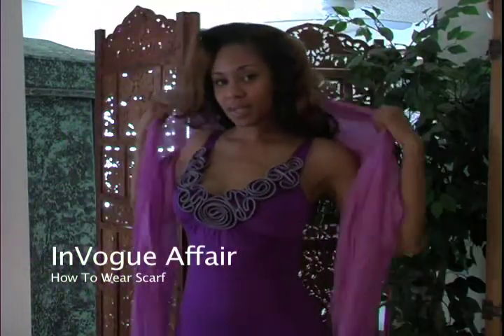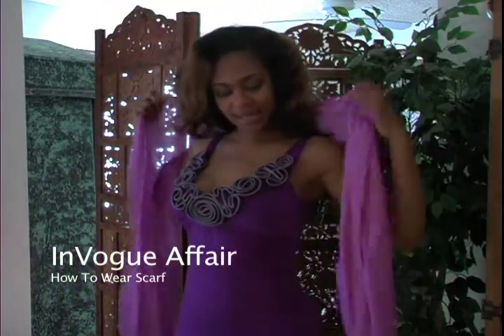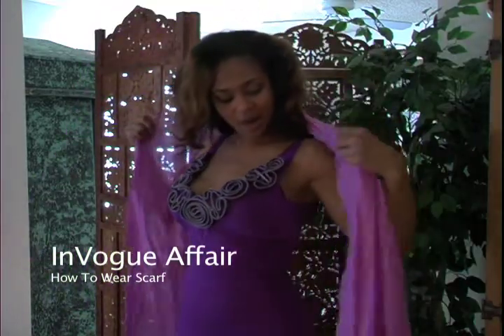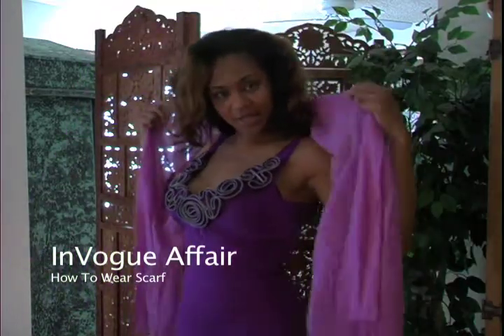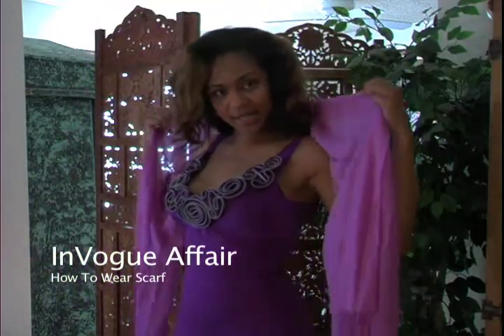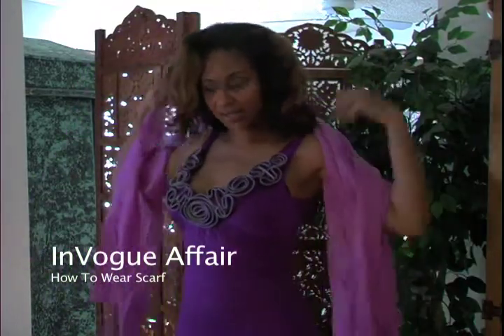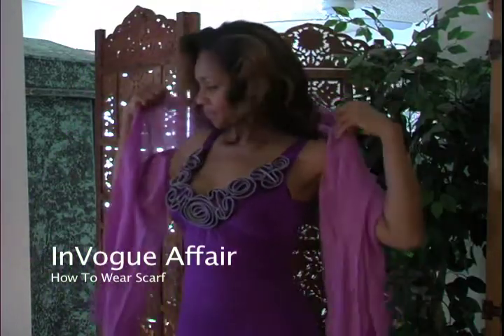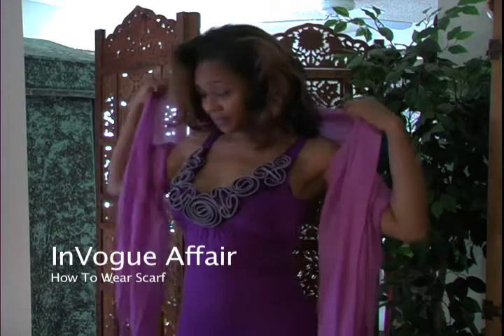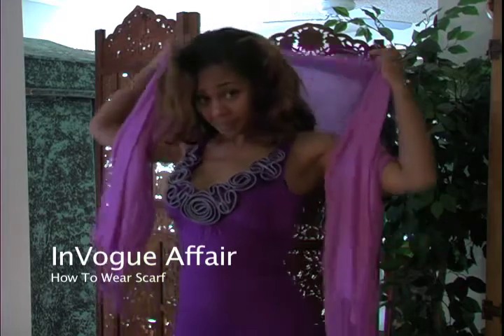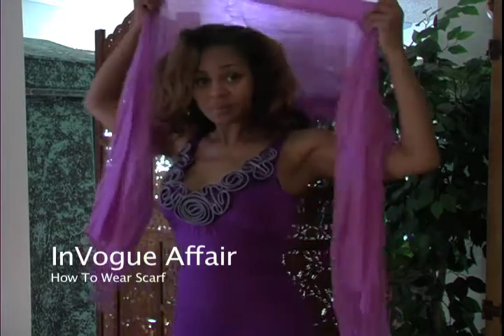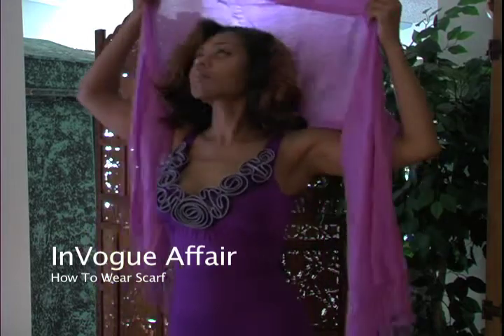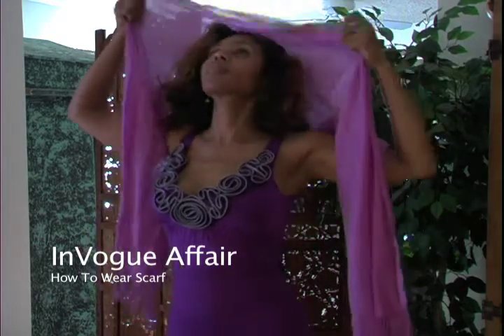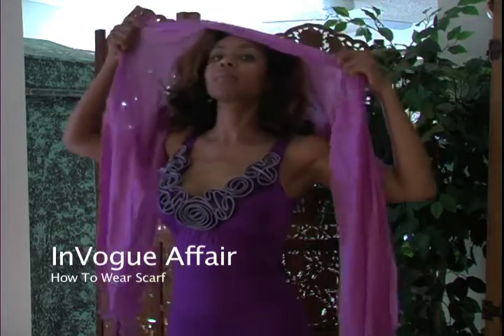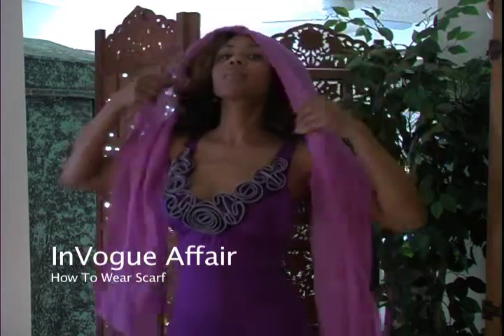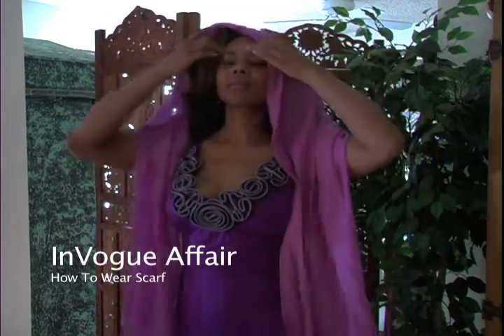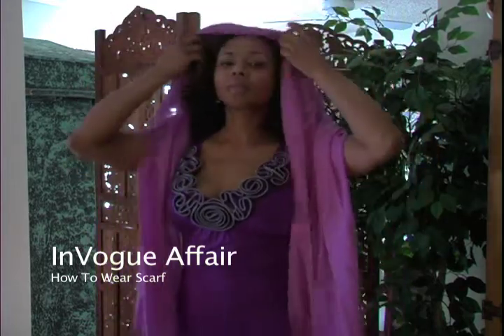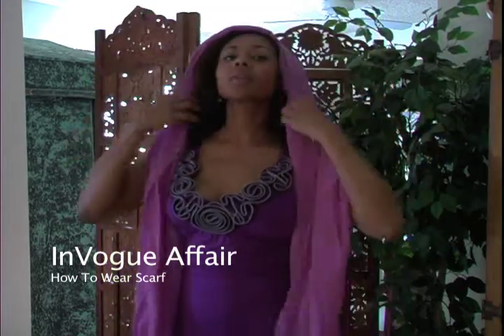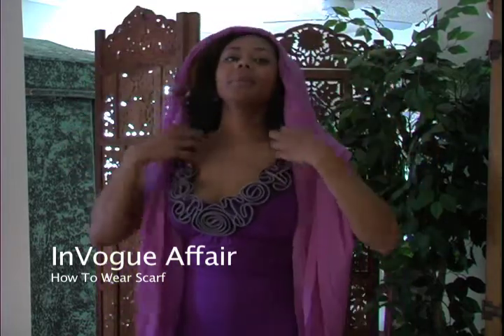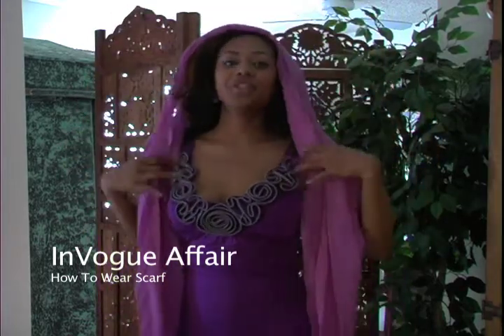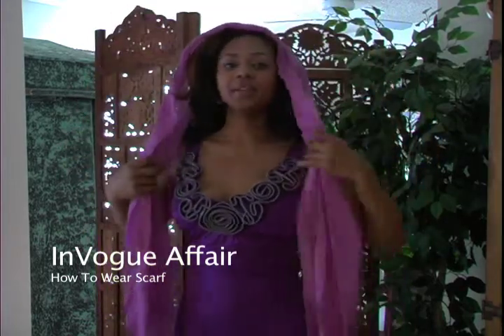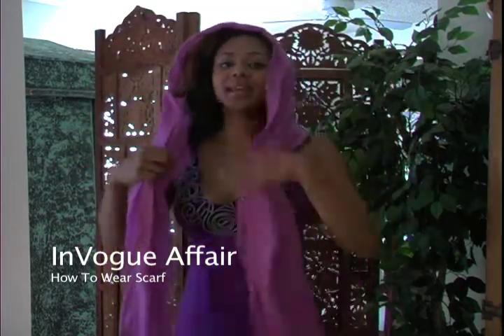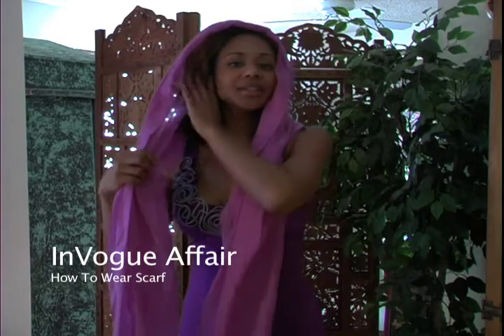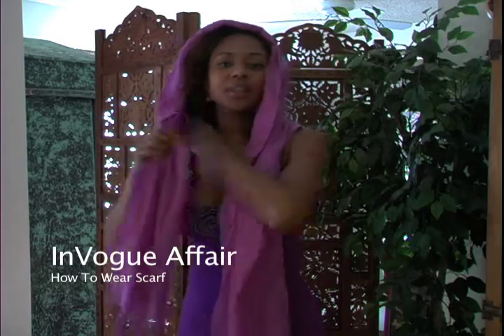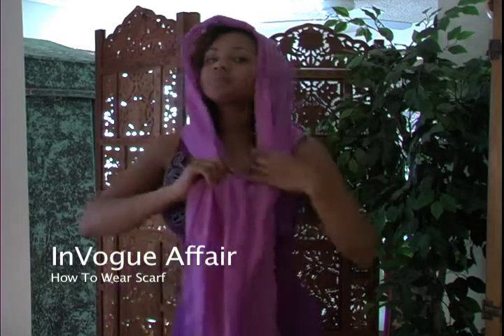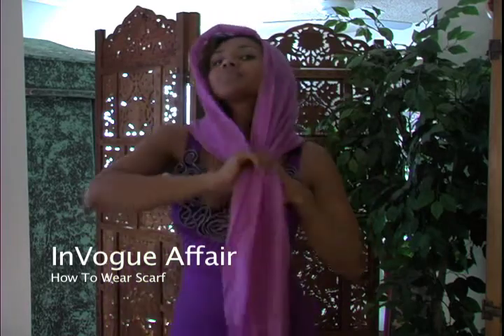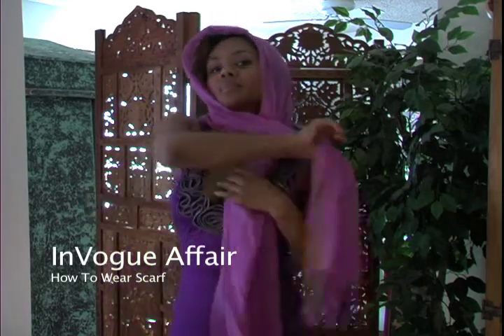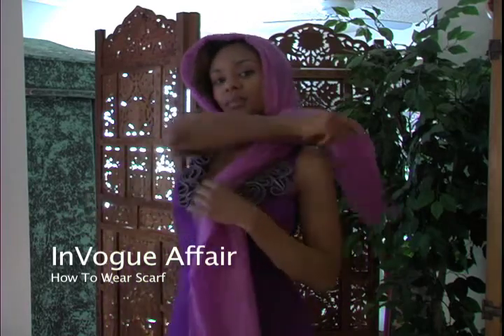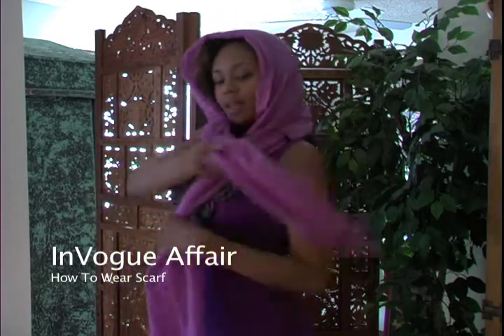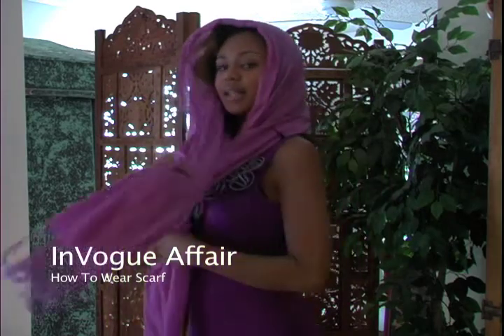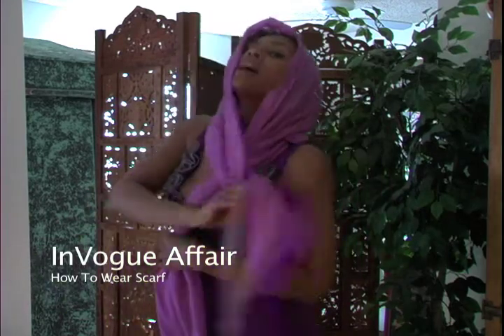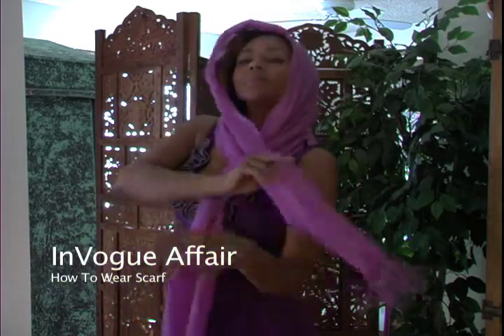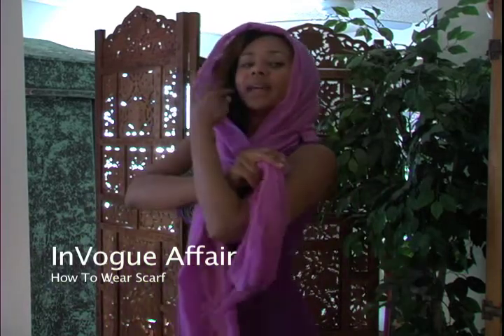Take the scarf just like this. Make sure your hair looks nice underneath it. And you take the top layer...